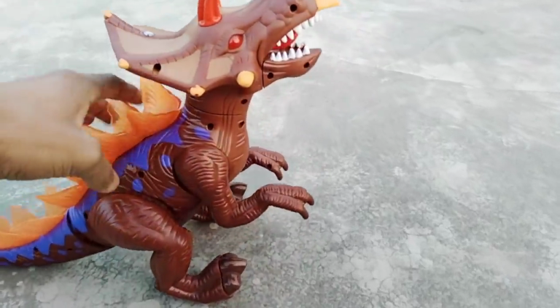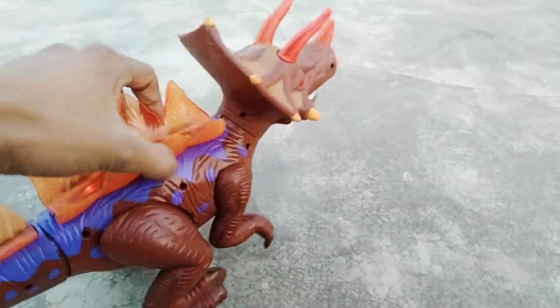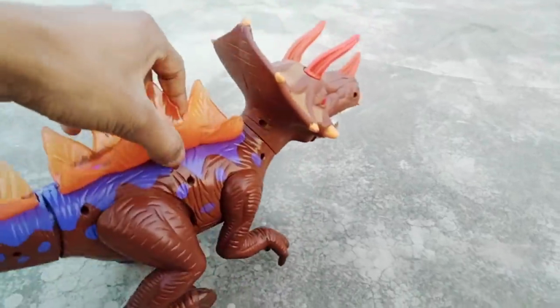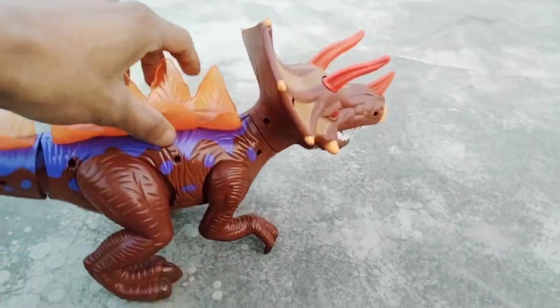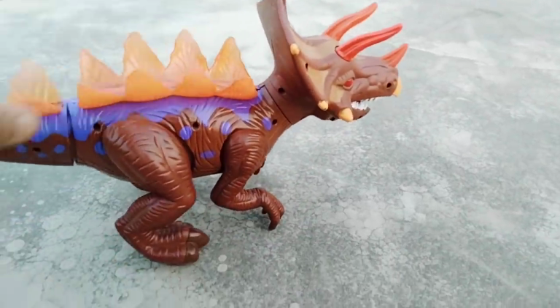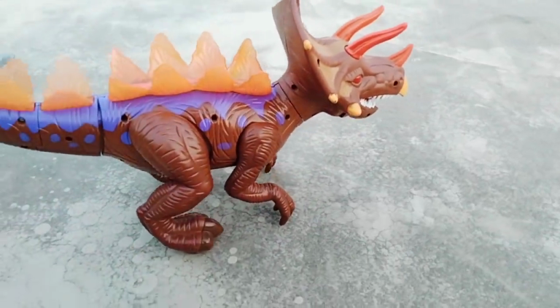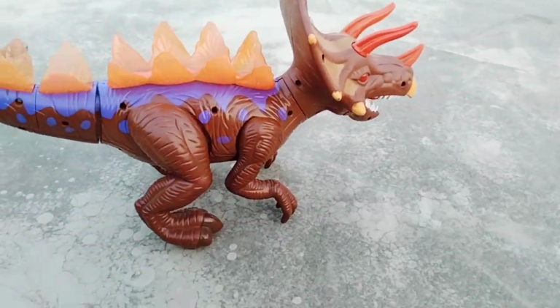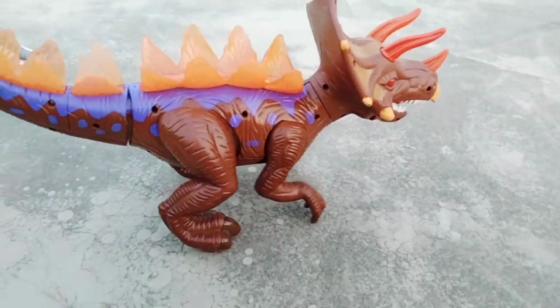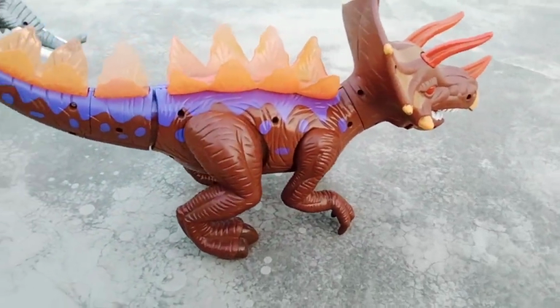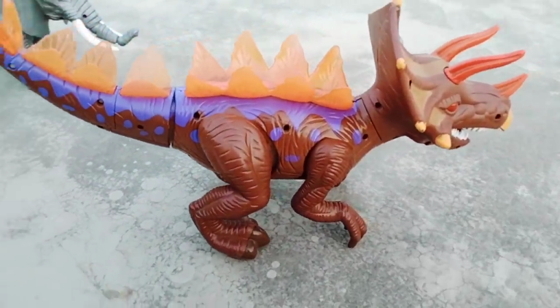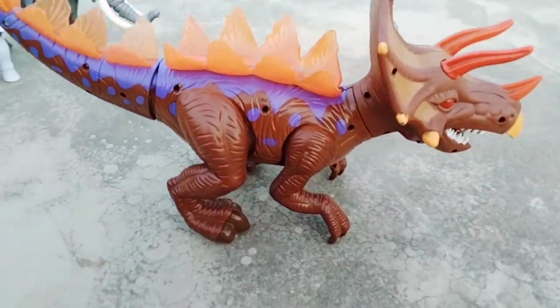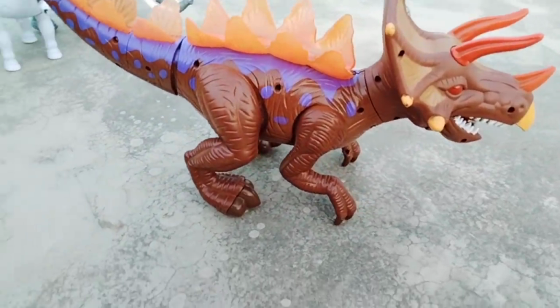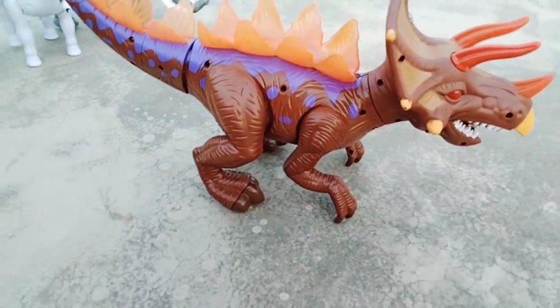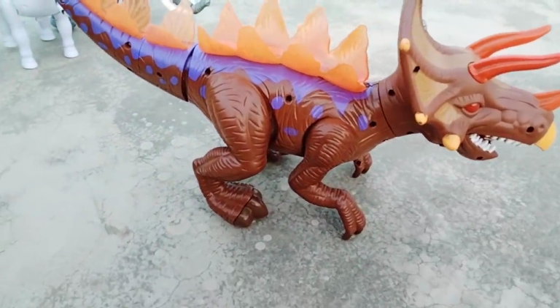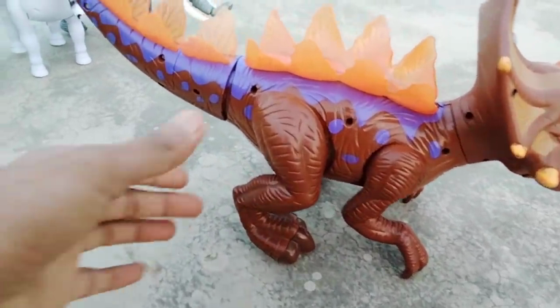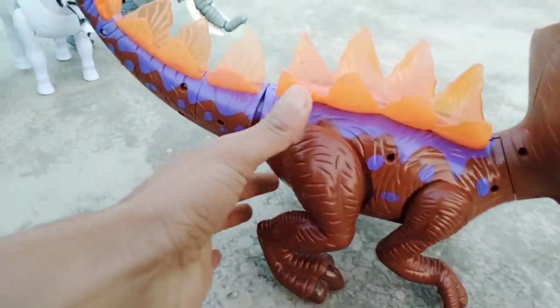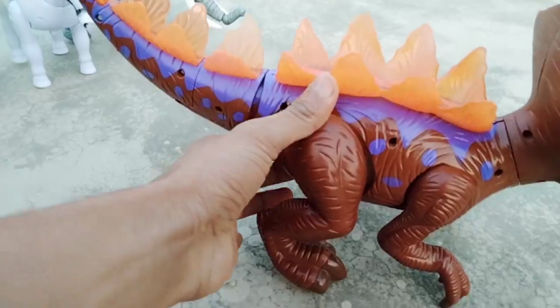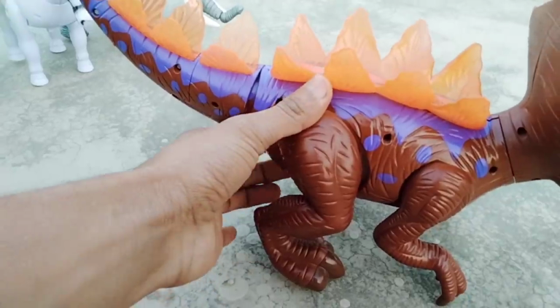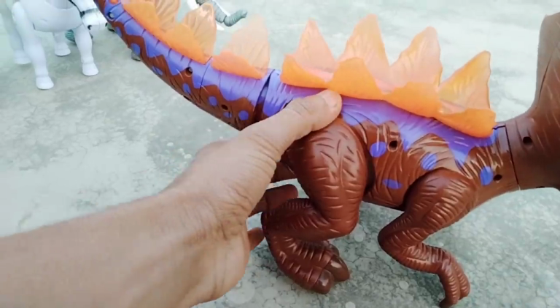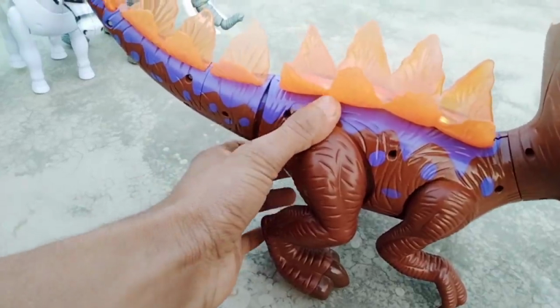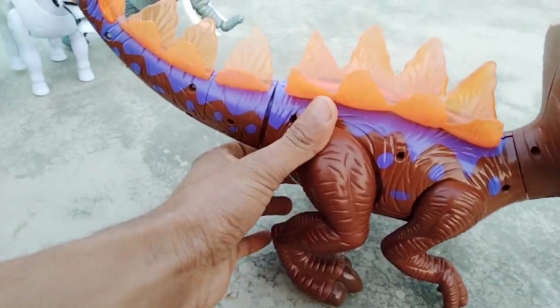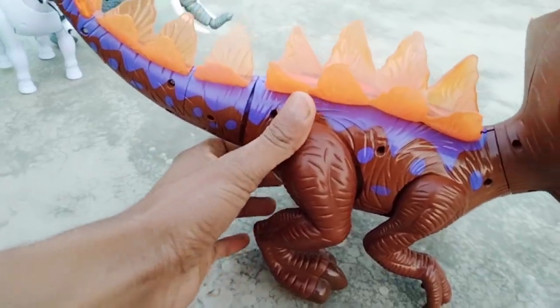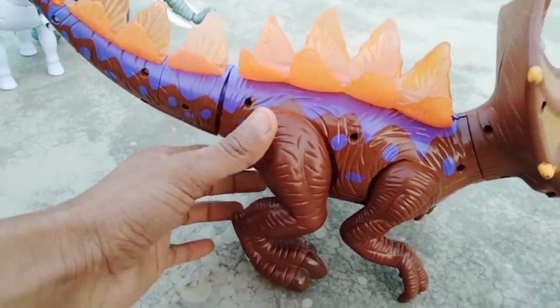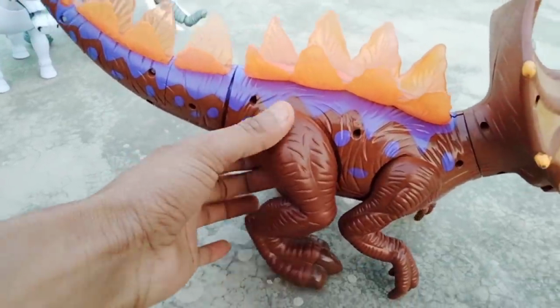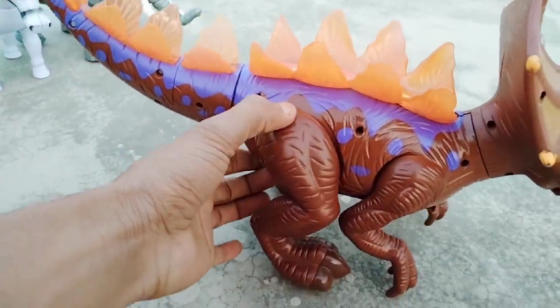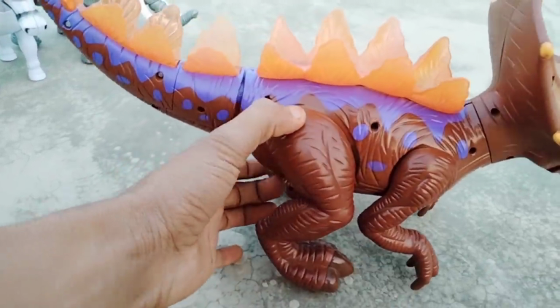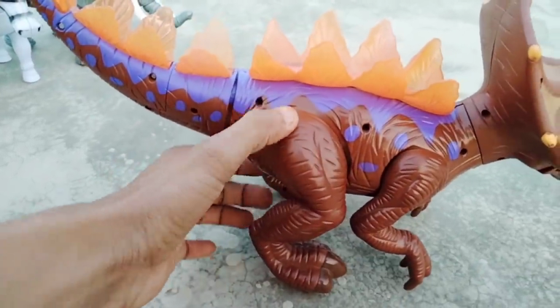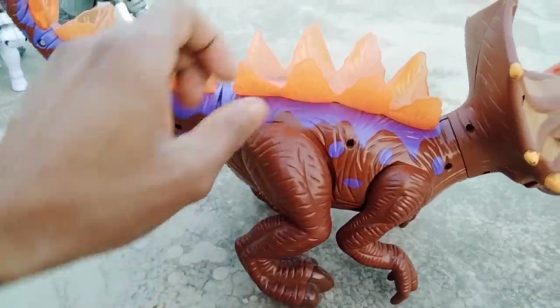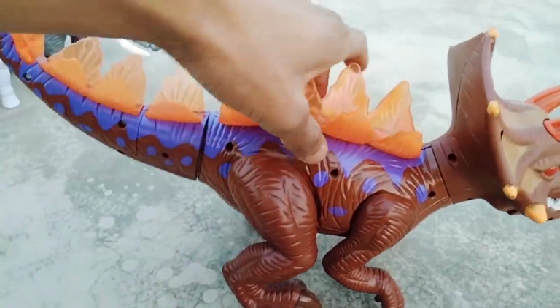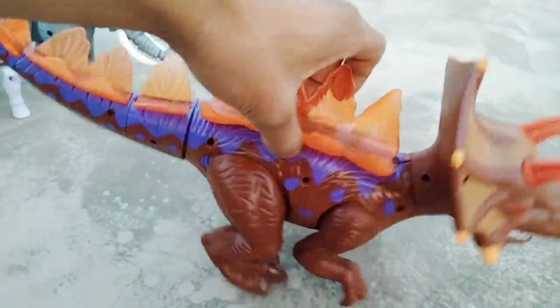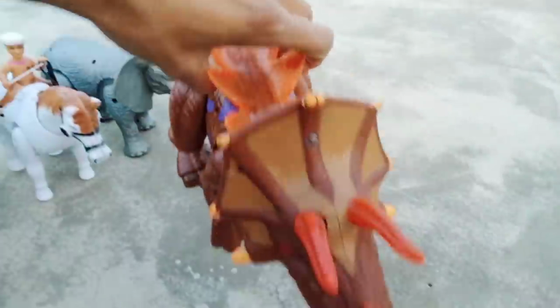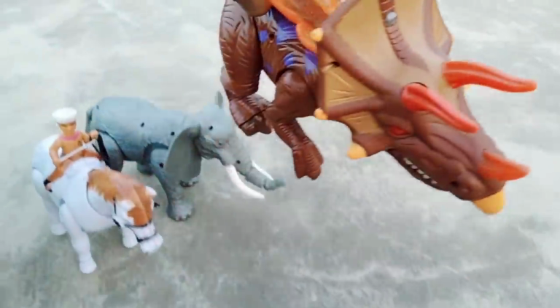Dinosaur — wow, beautiful look! So guys, next.